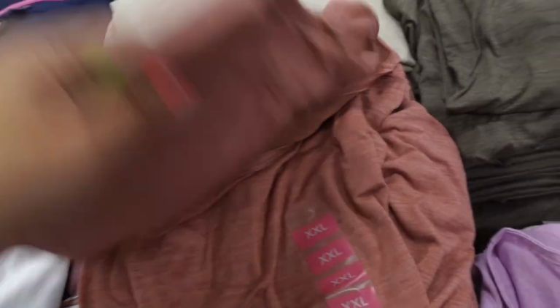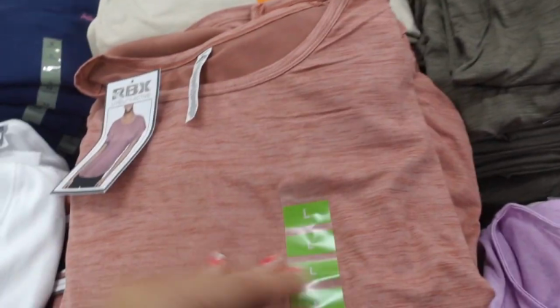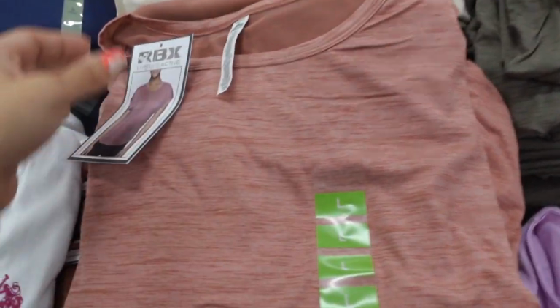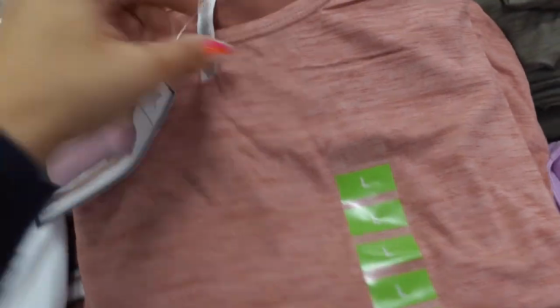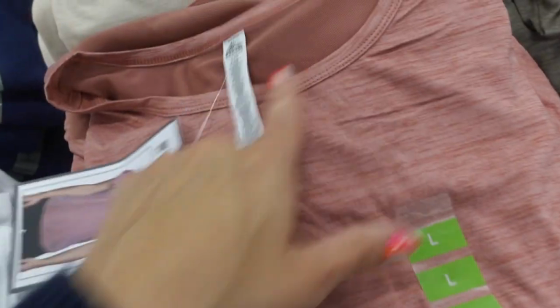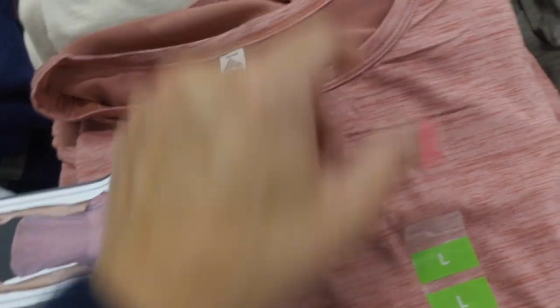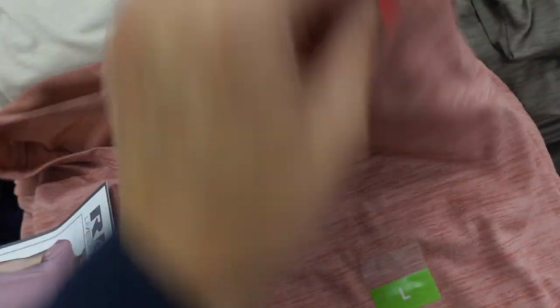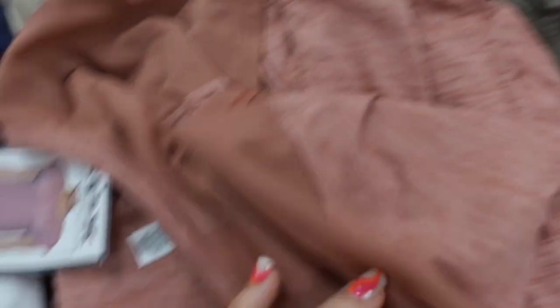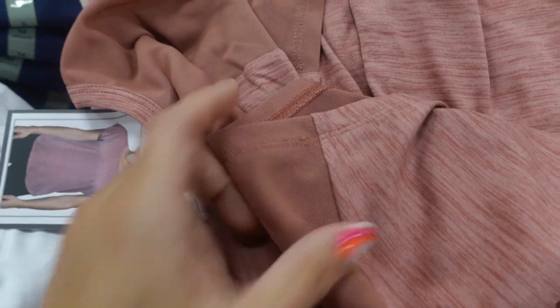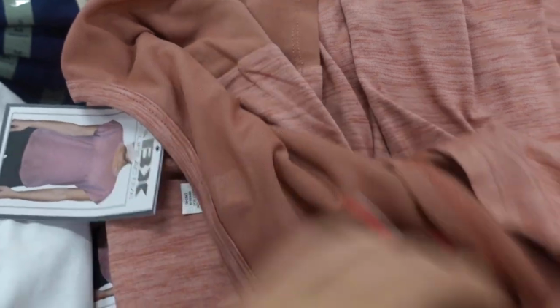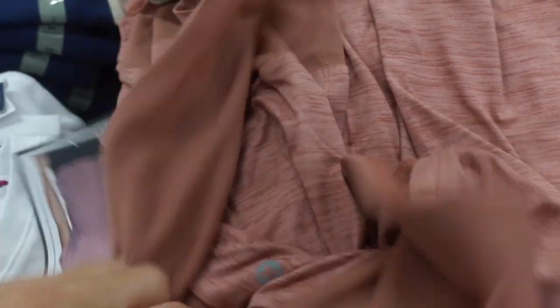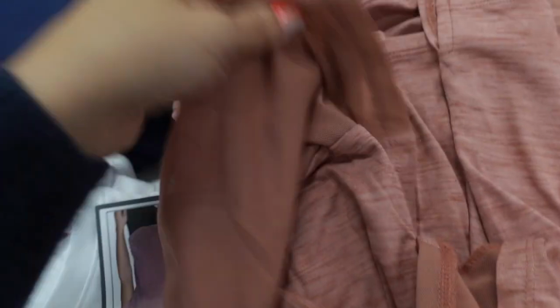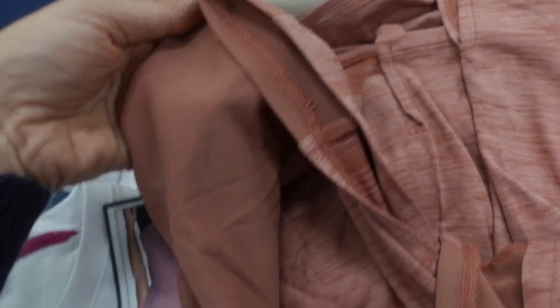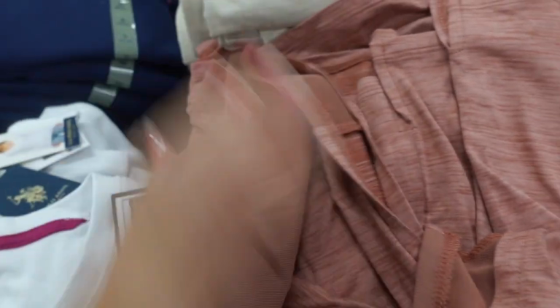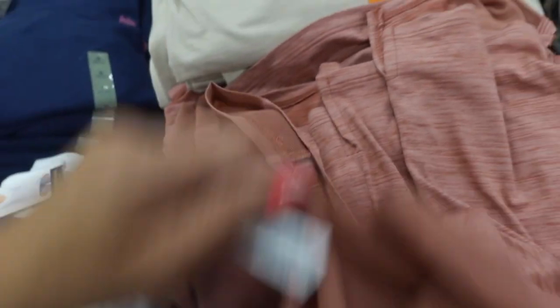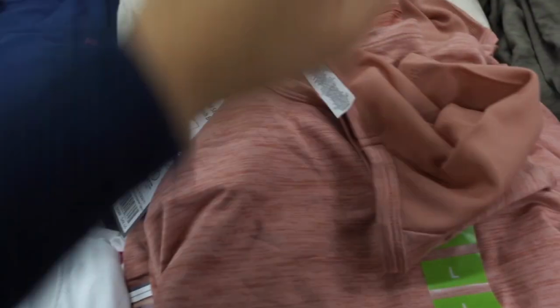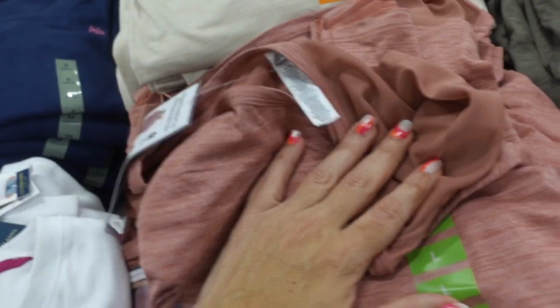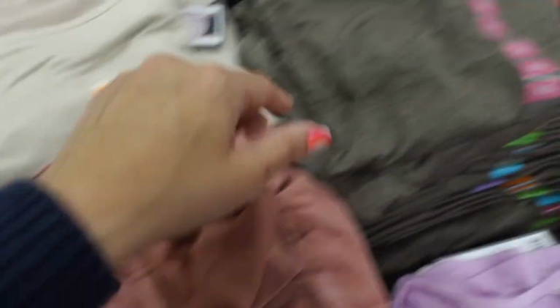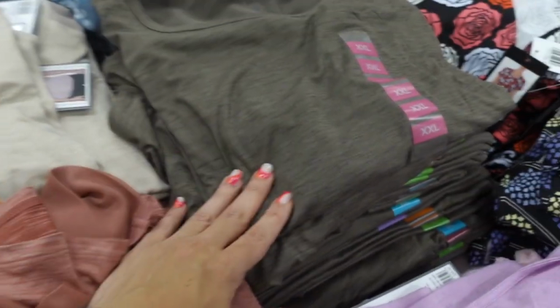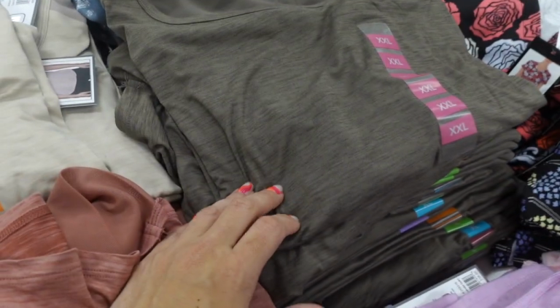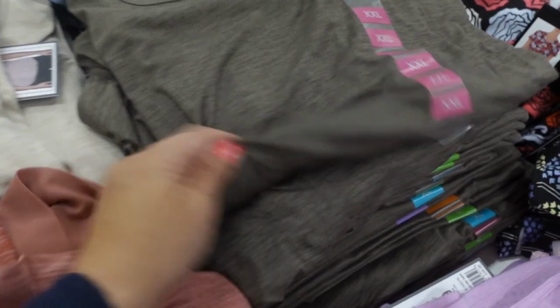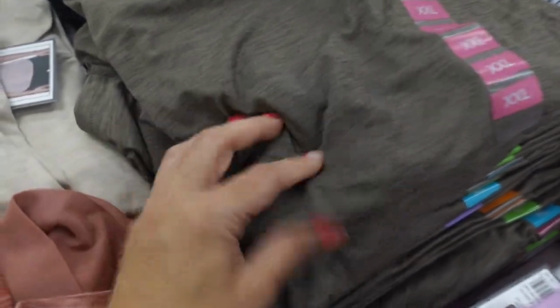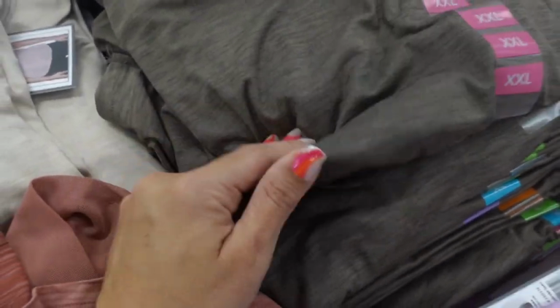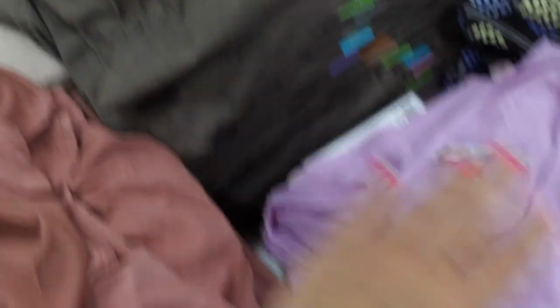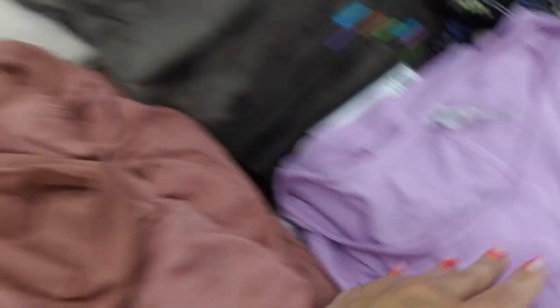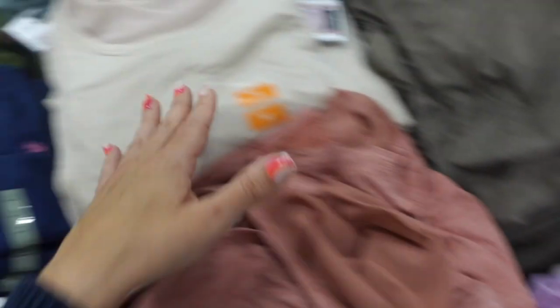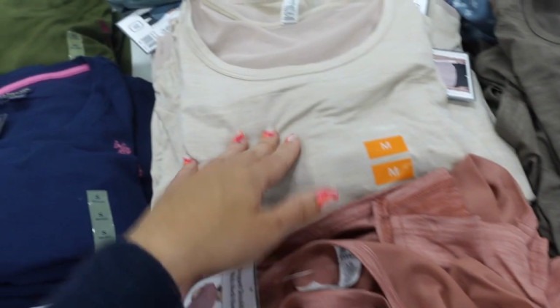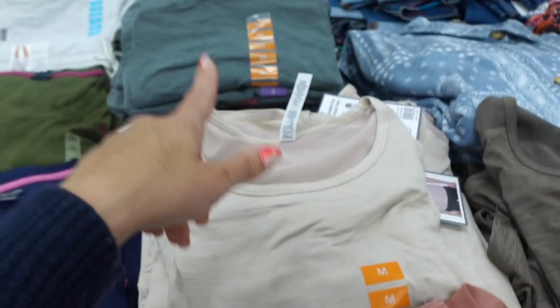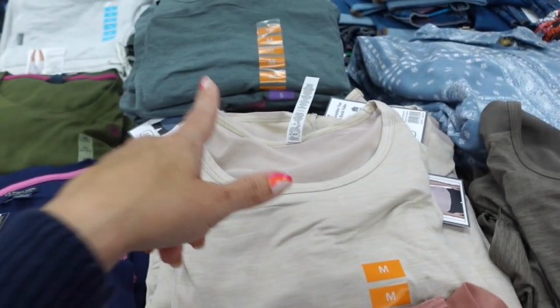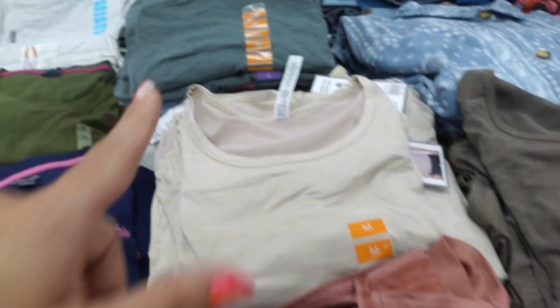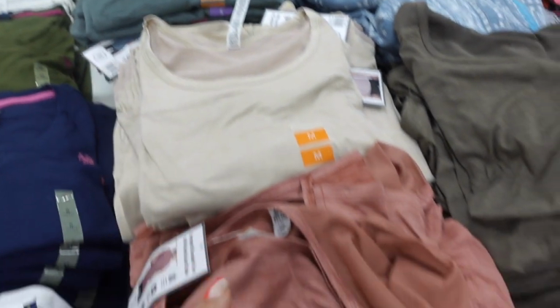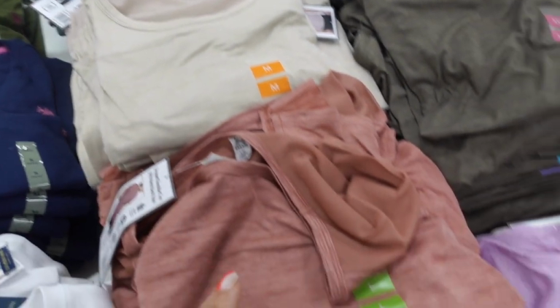RBX jersey kind of tee — these have a scoop neckline, they're mesh in the back and also through the sleeve. In the burgundy, there's olive, purple, beige, green, and they're $9.99.